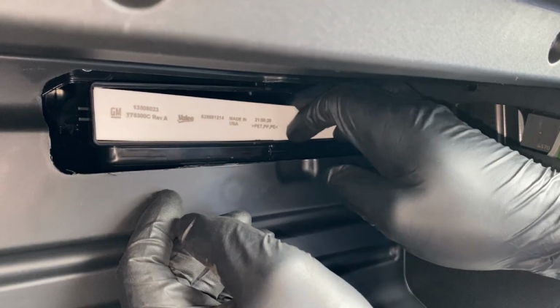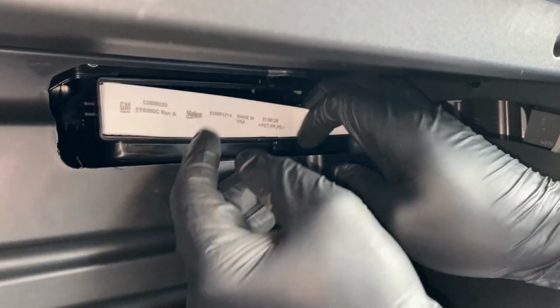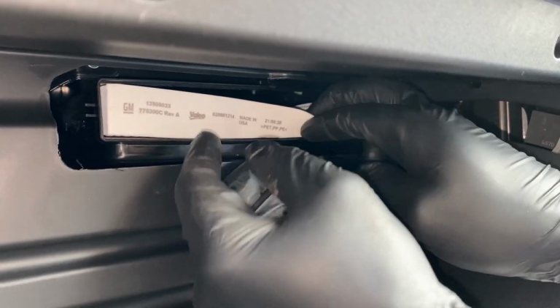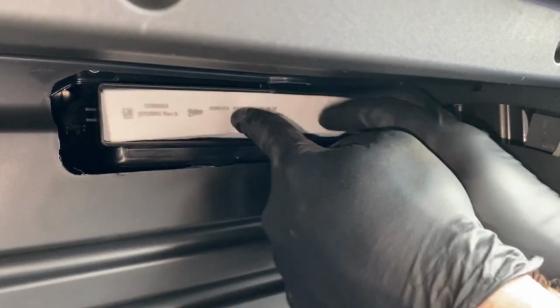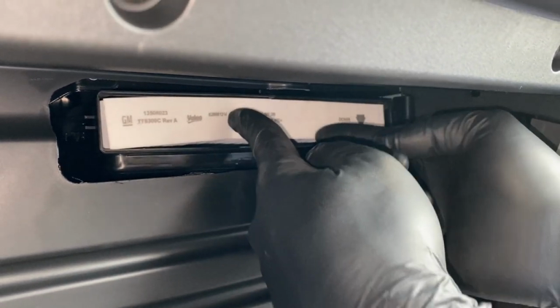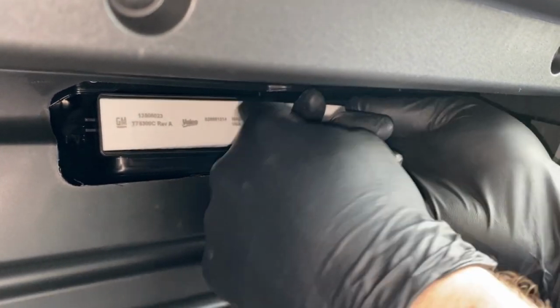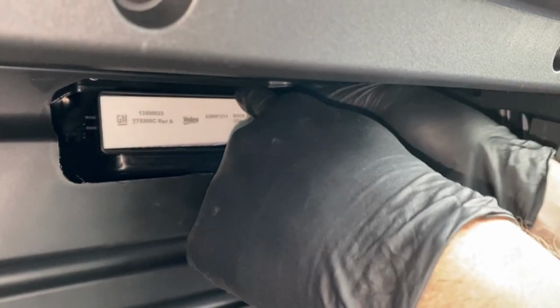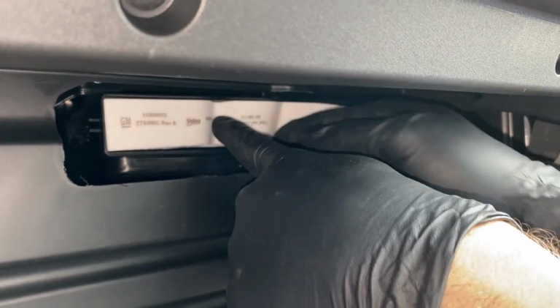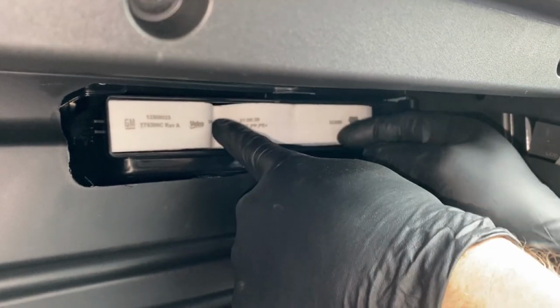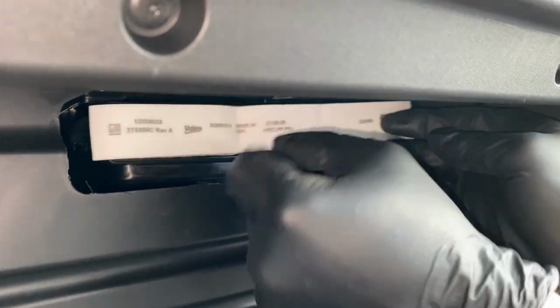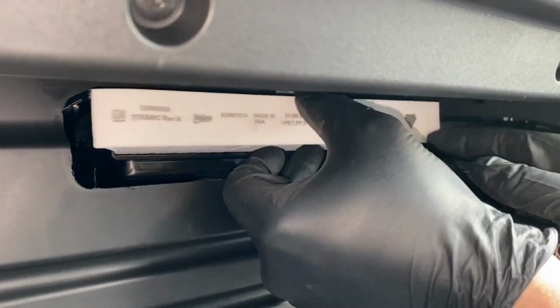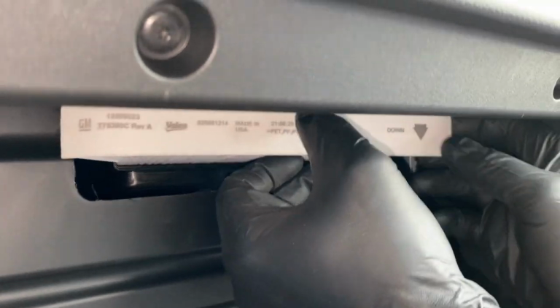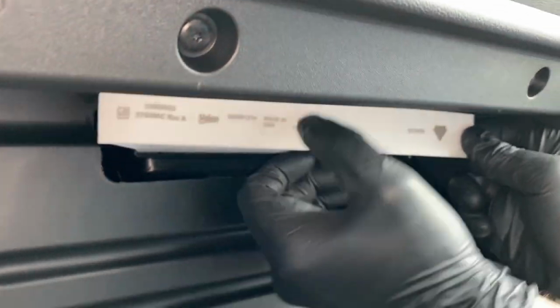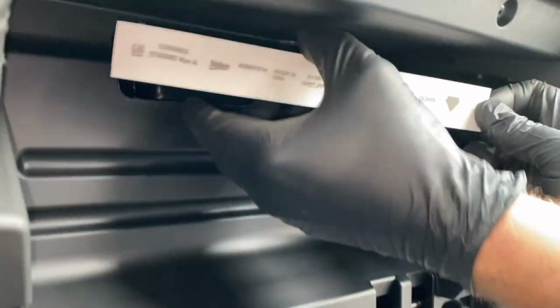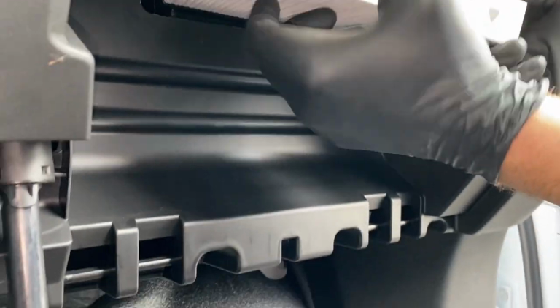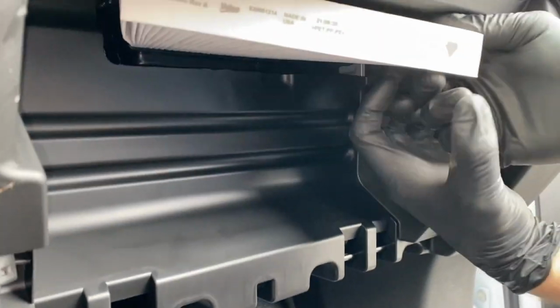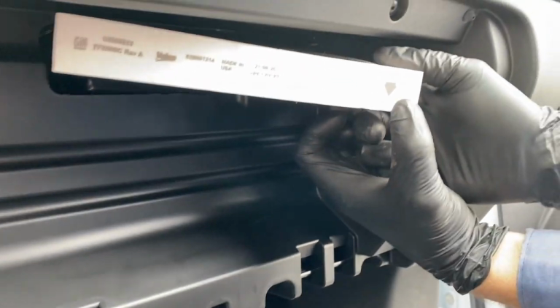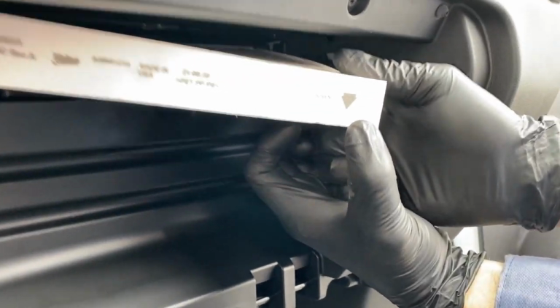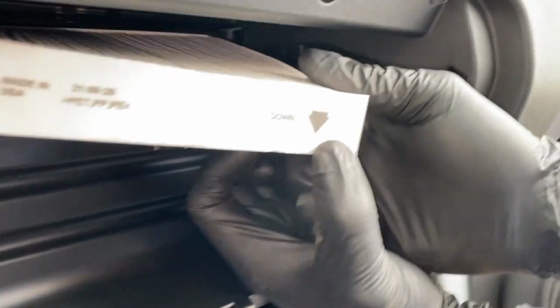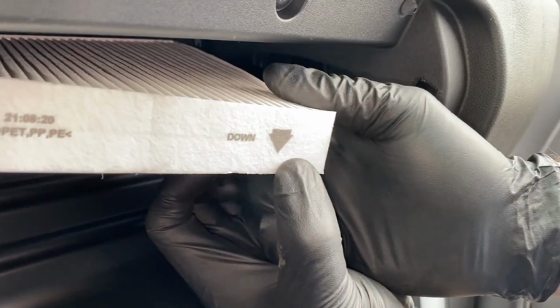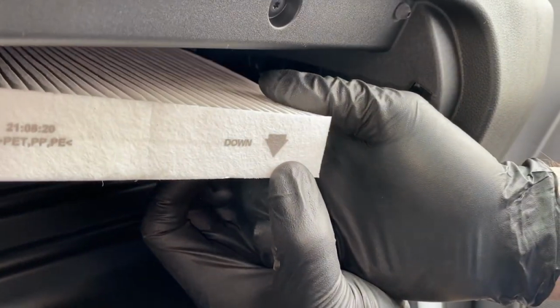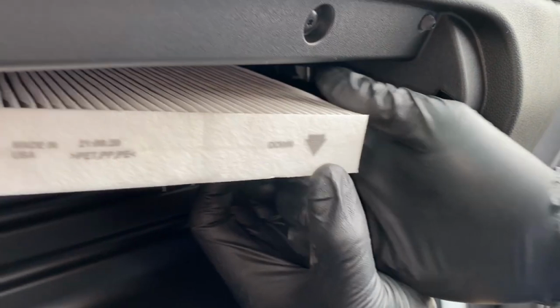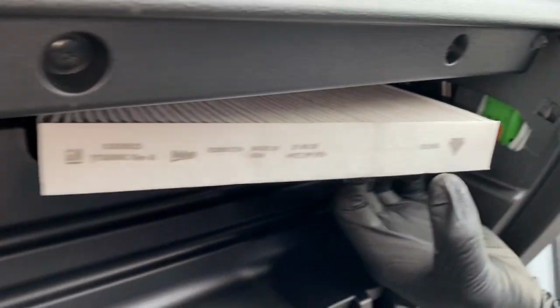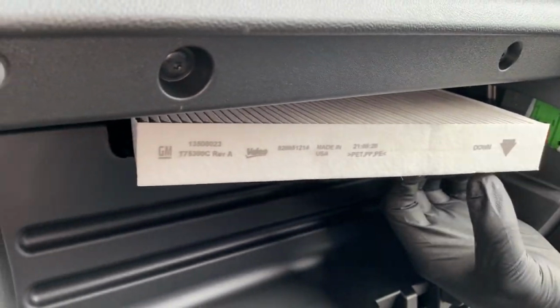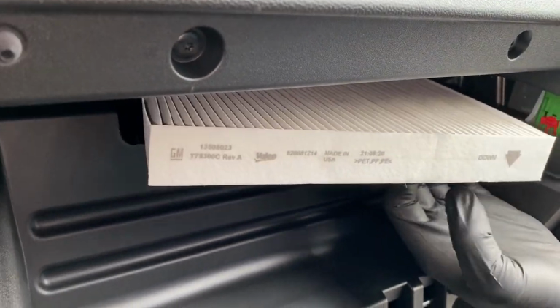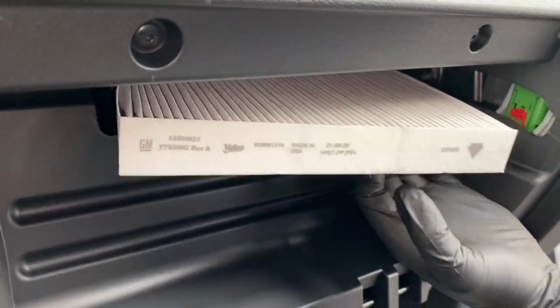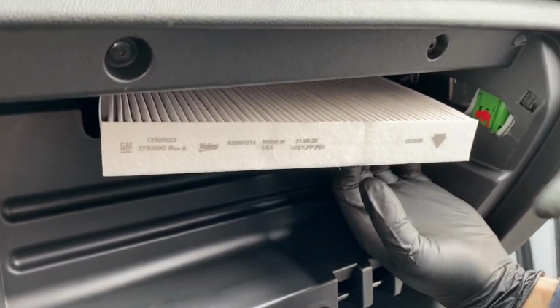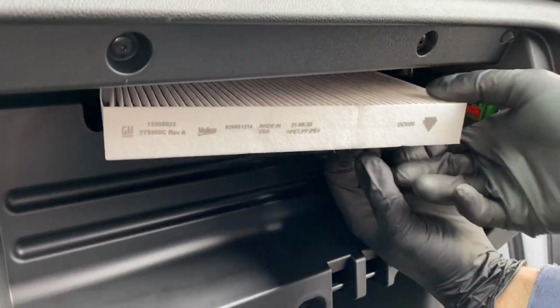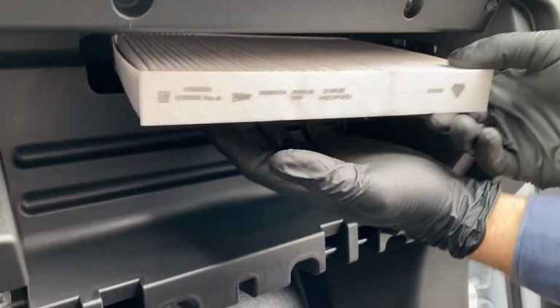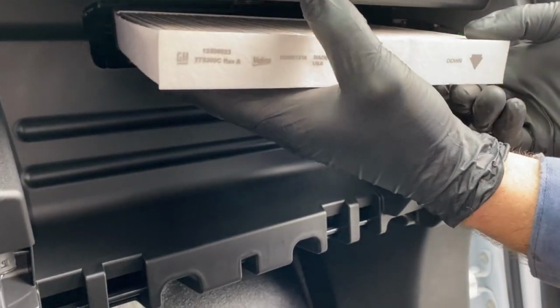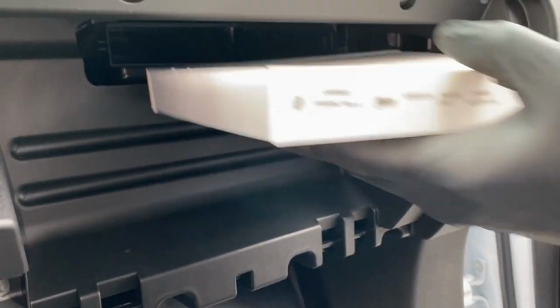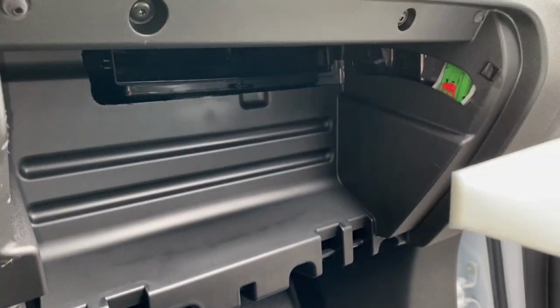There is your cabin air filter. Just jam your finger in there to get a hold of it and pinch it from the sides. Pay attention to the direction the arrow is facing — the arrow's facing down, so that's the direction of the airflow, and when the new filter goes in, that's the way we want to put it in.